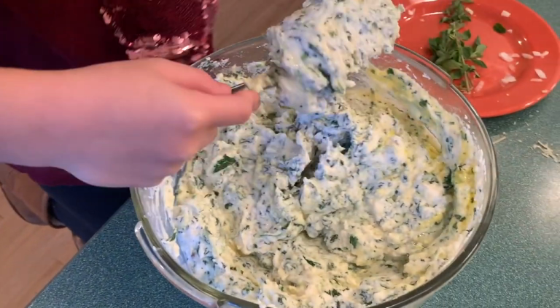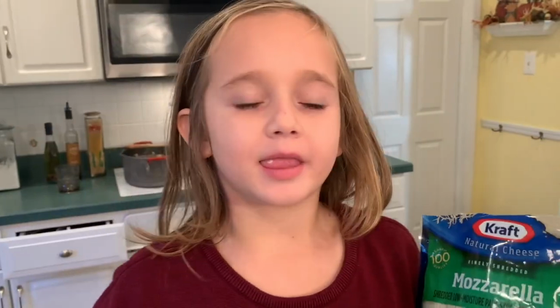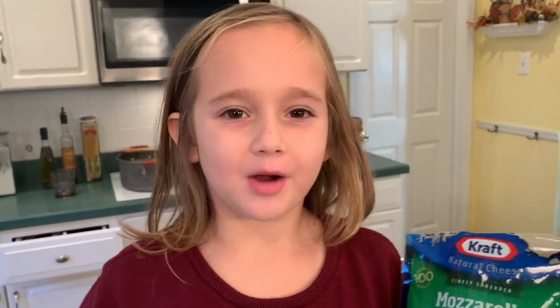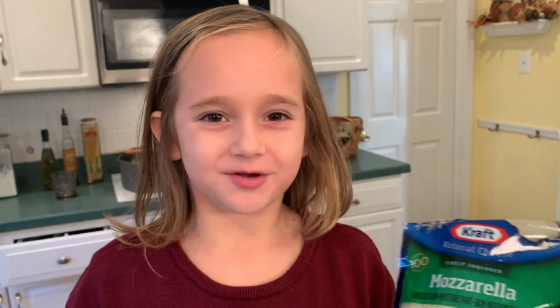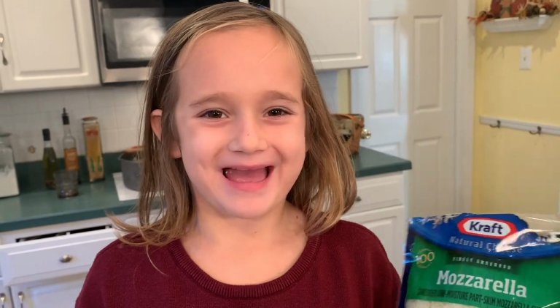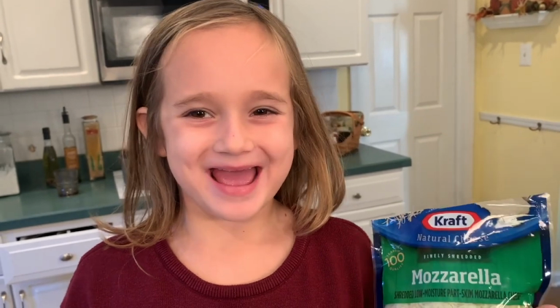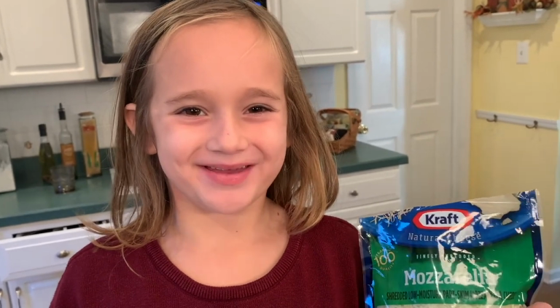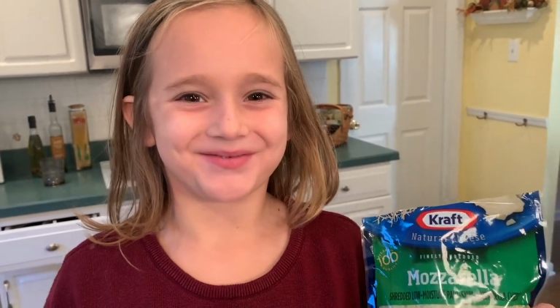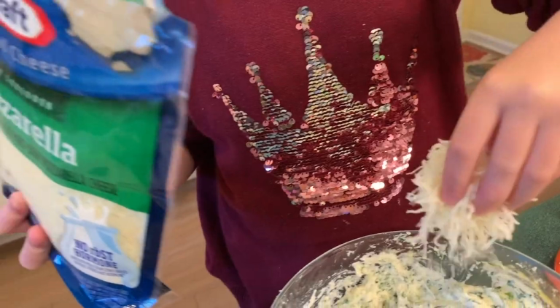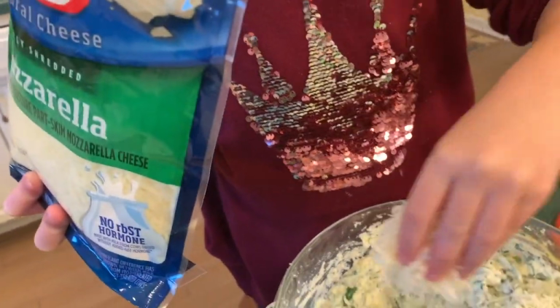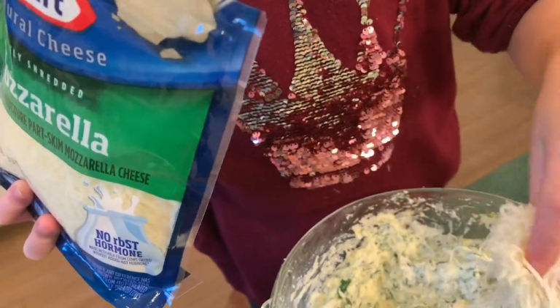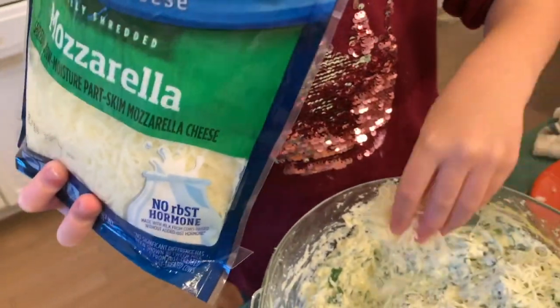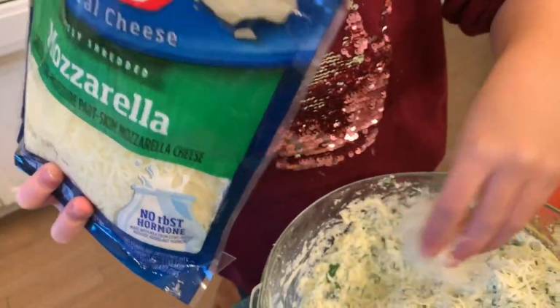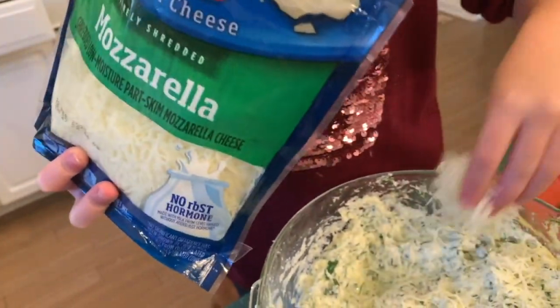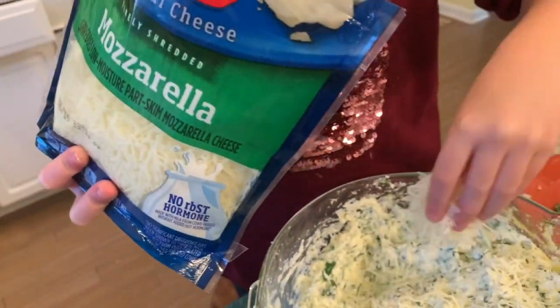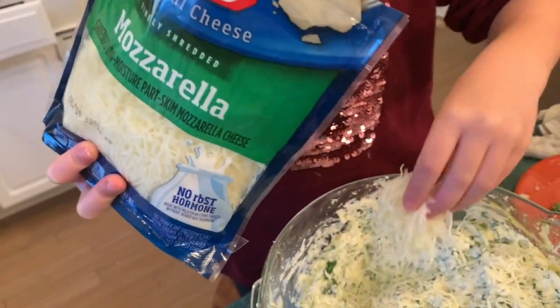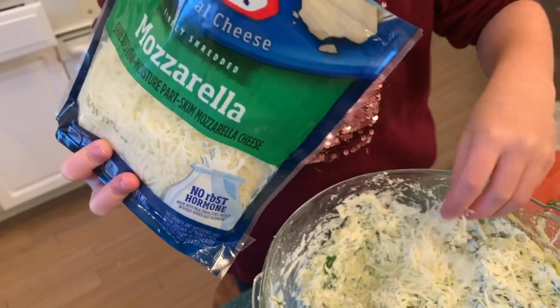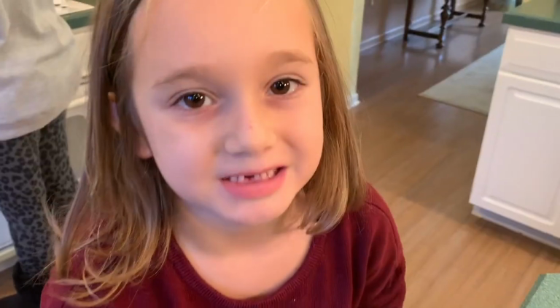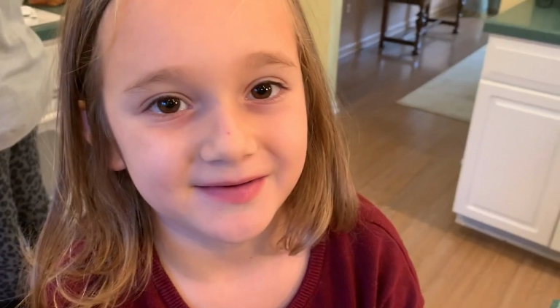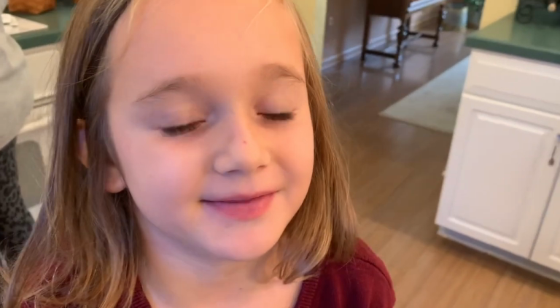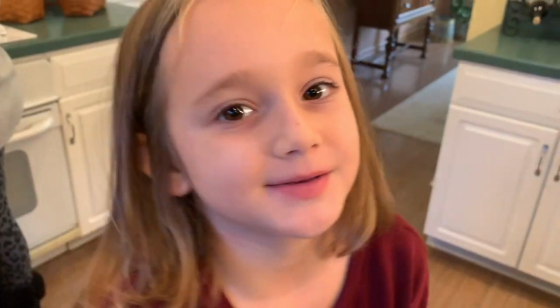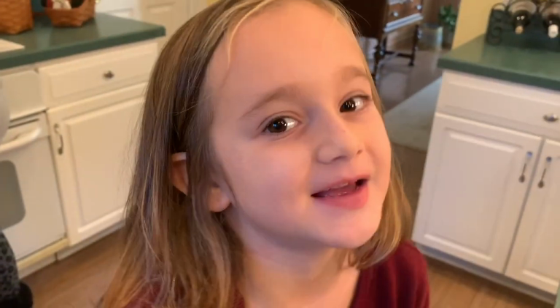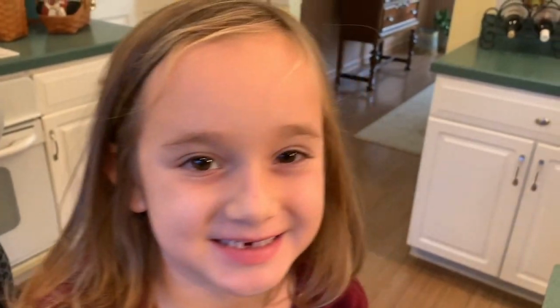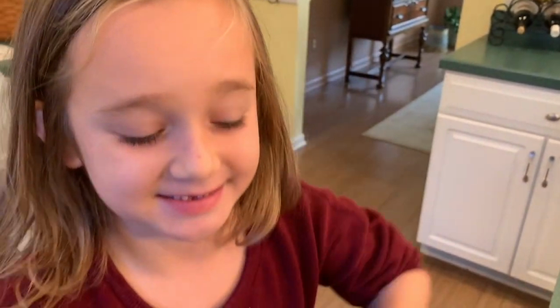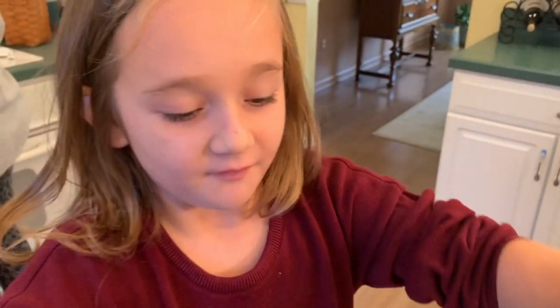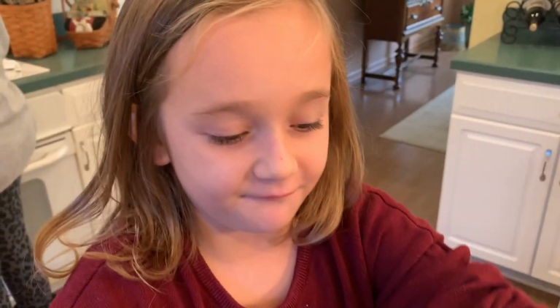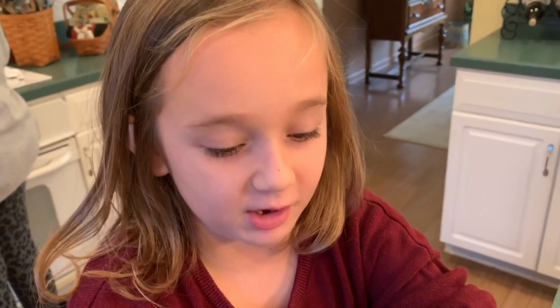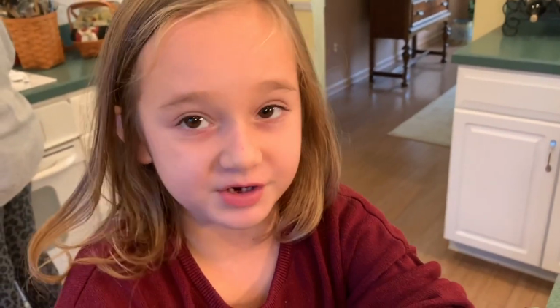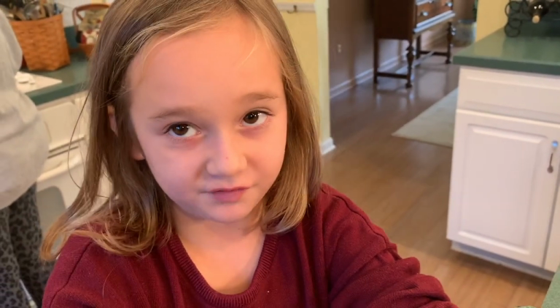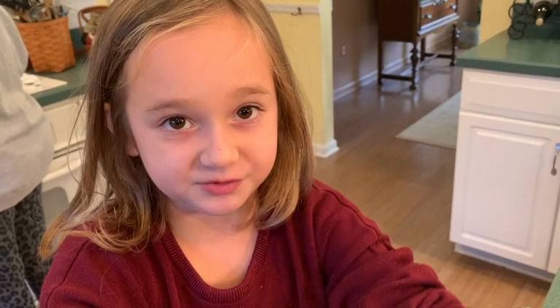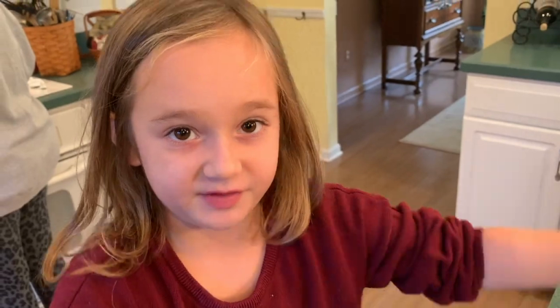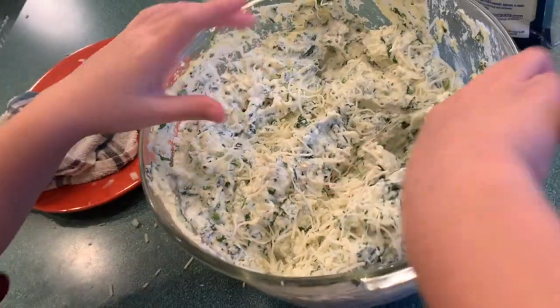Now I'm going to add a half a handful of mozzarella cheese. We are going to save half the mozzarella cheese for the stuffed shells whenever they are baked.